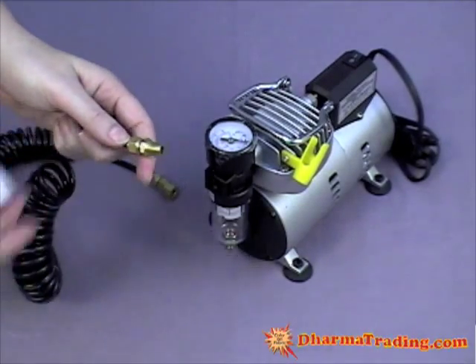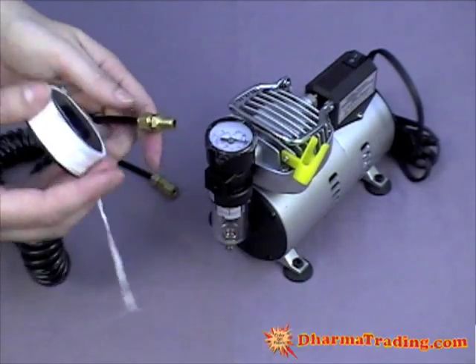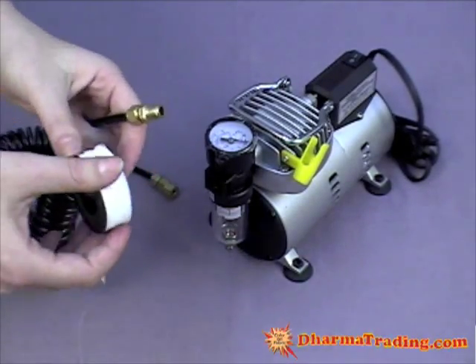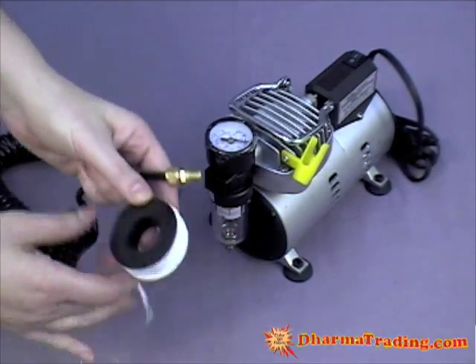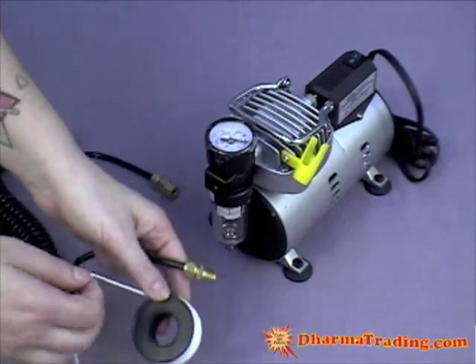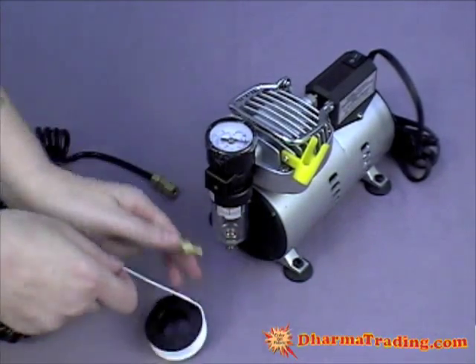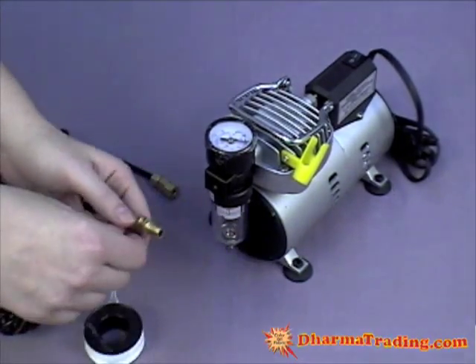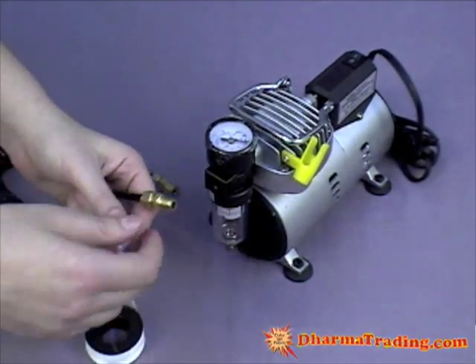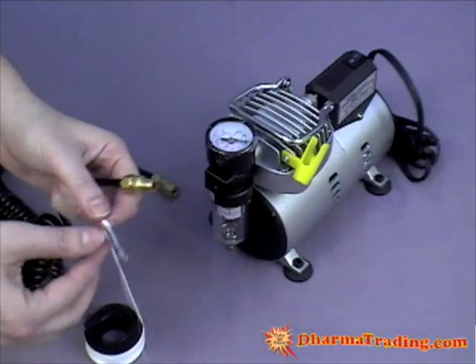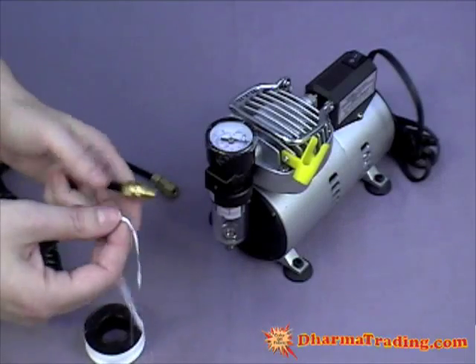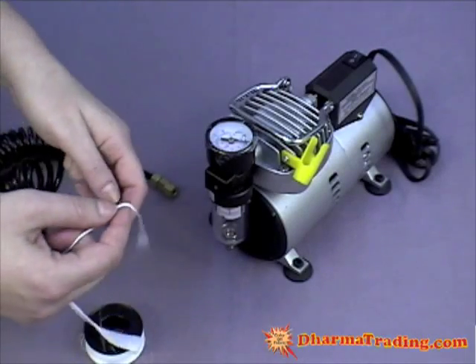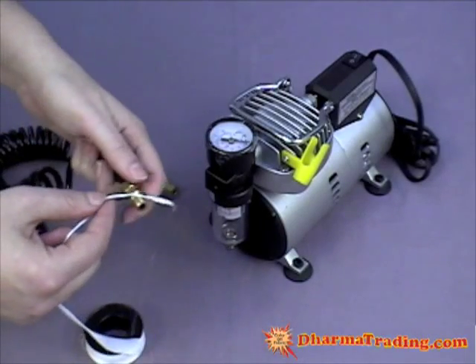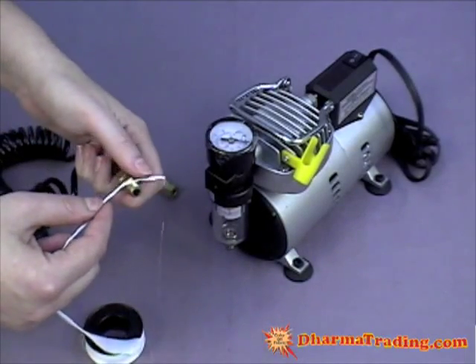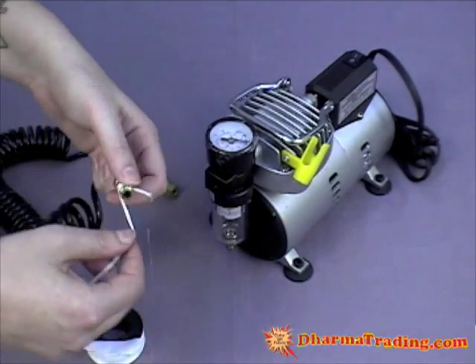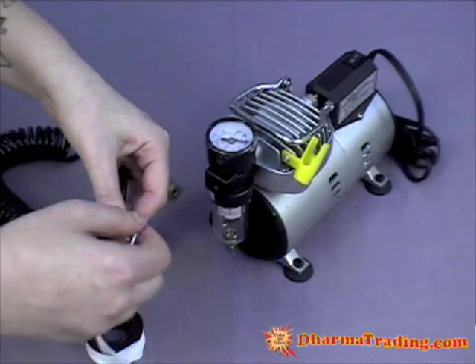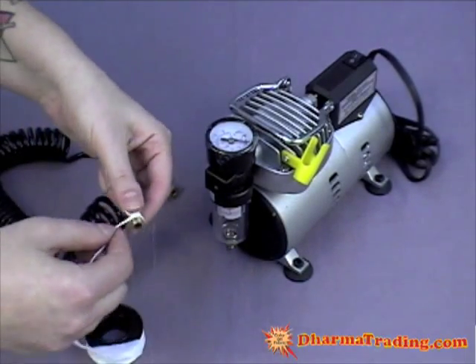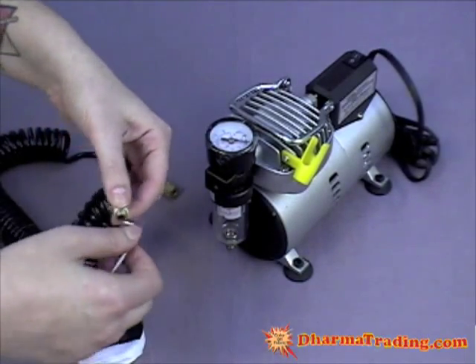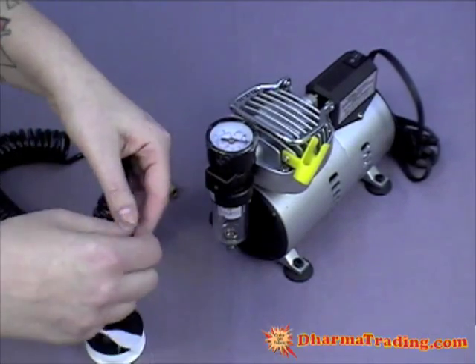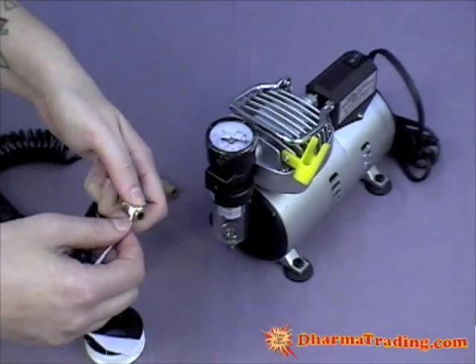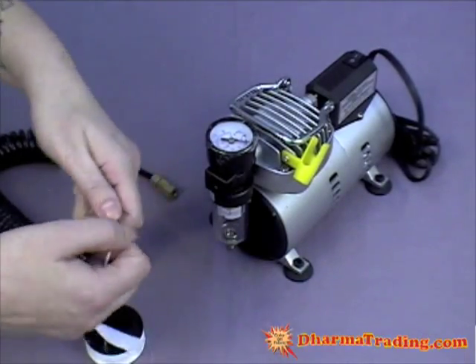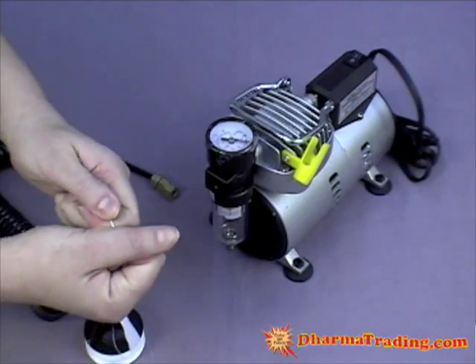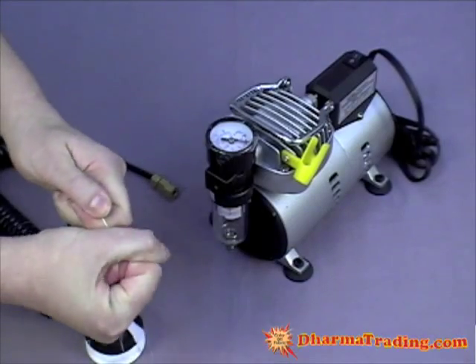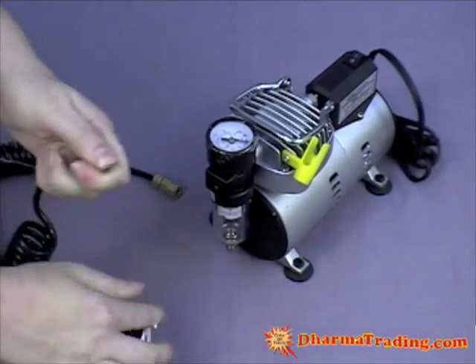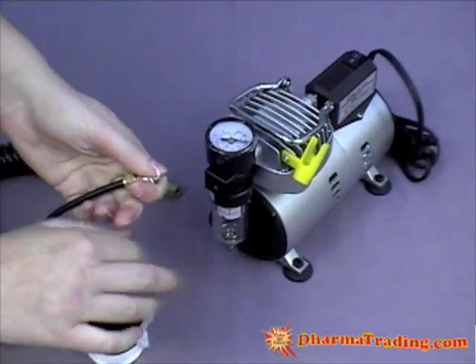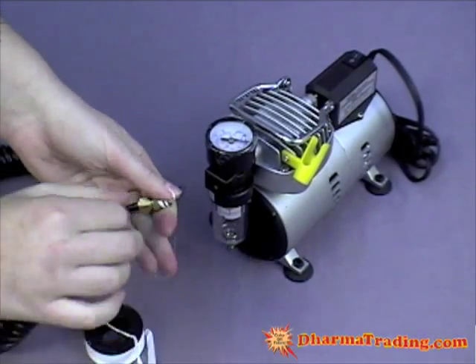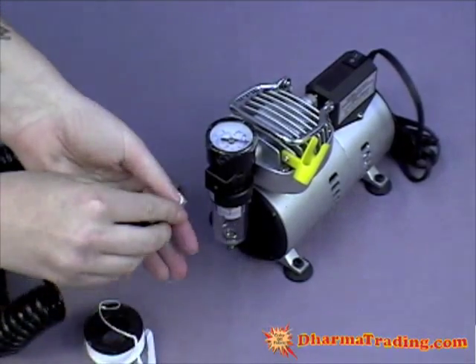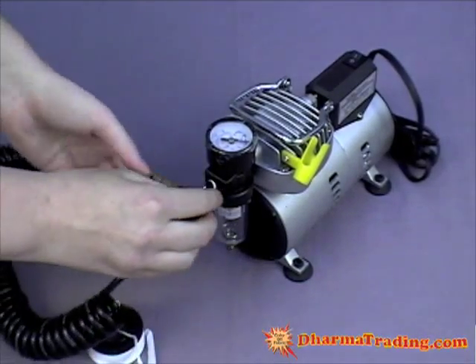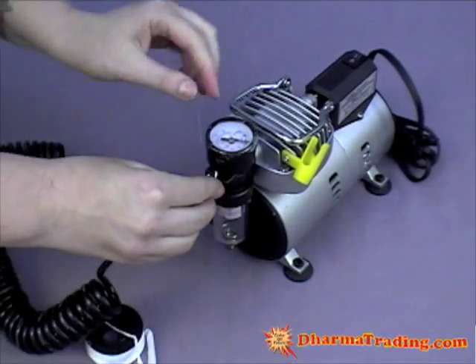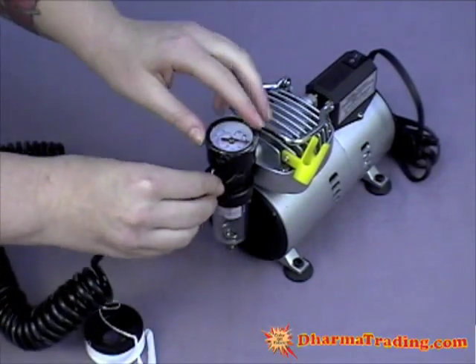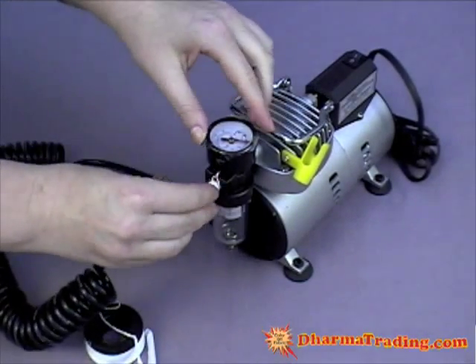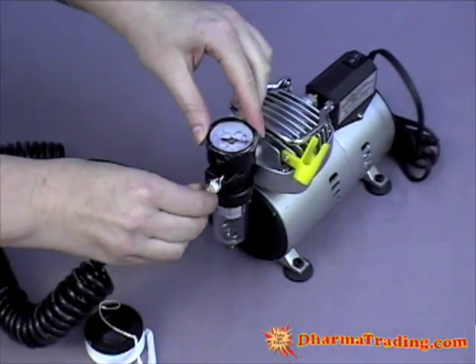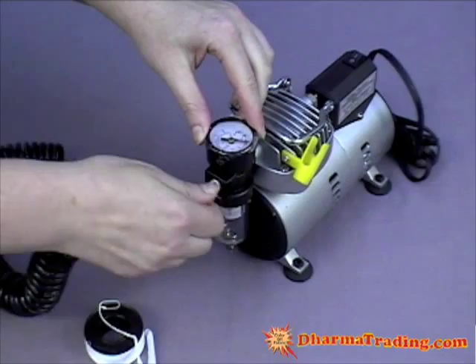So you take your Teflon tape — you don't need to use that much — and just go ahead and wrap it around the male end. And this is where you screw in the hose.